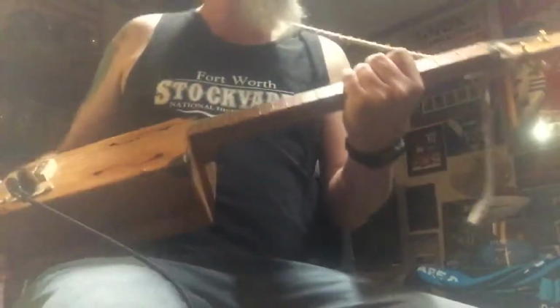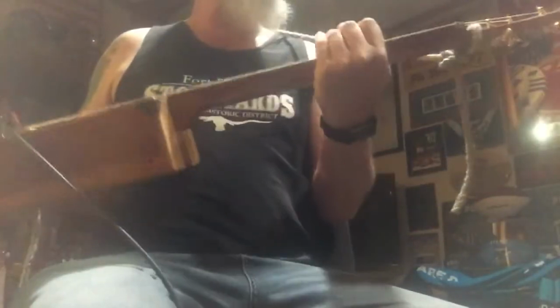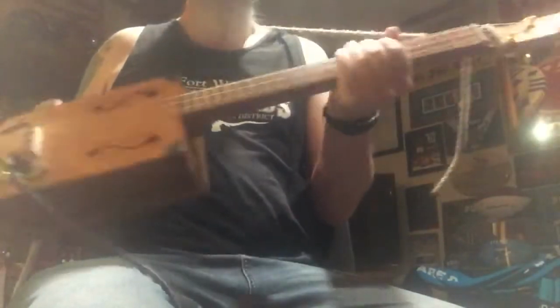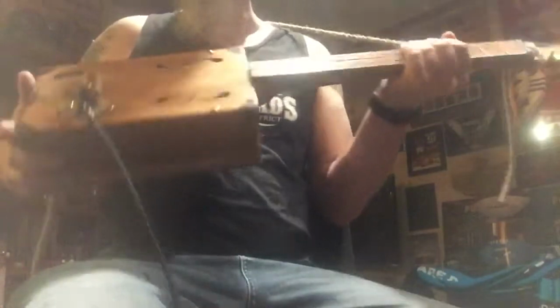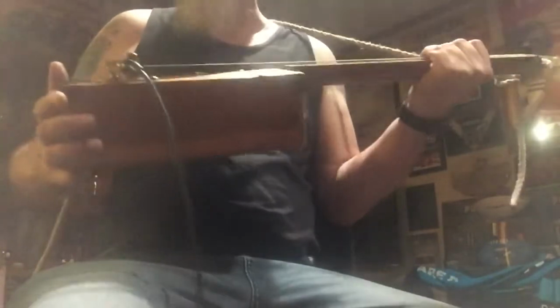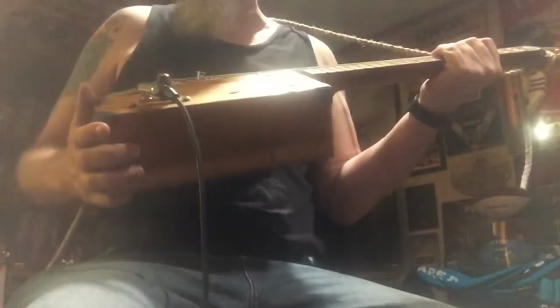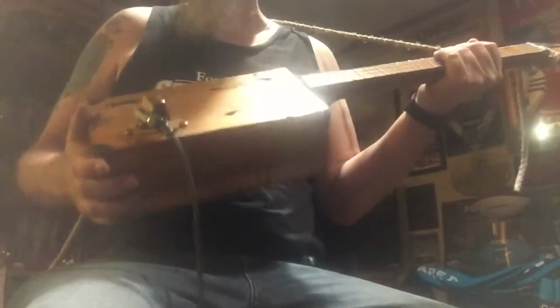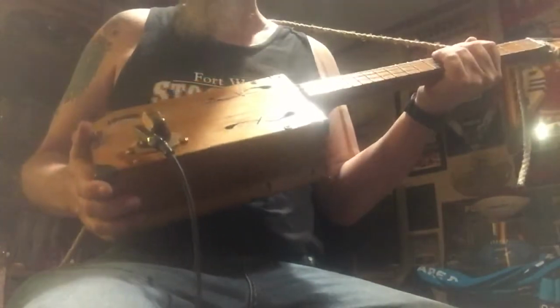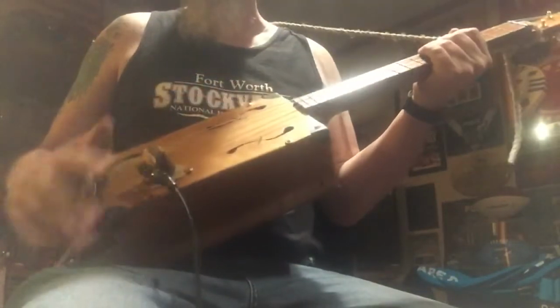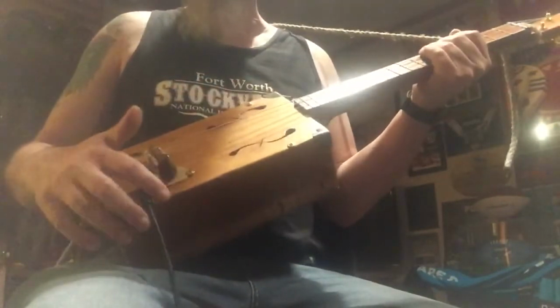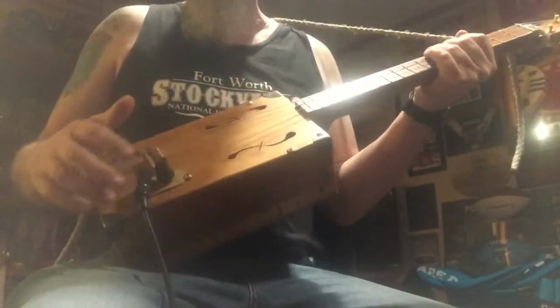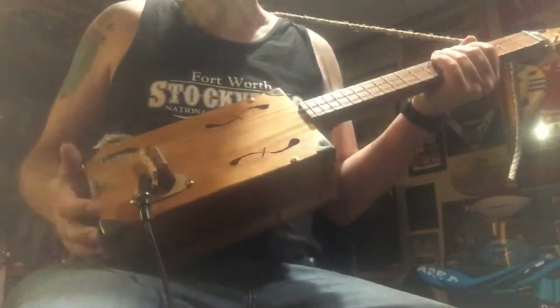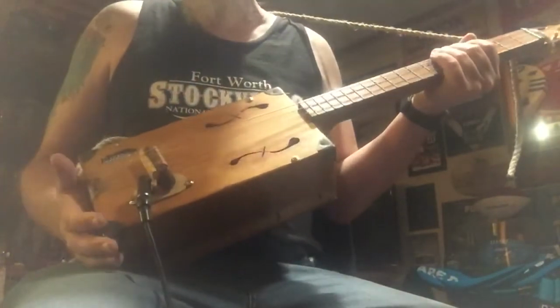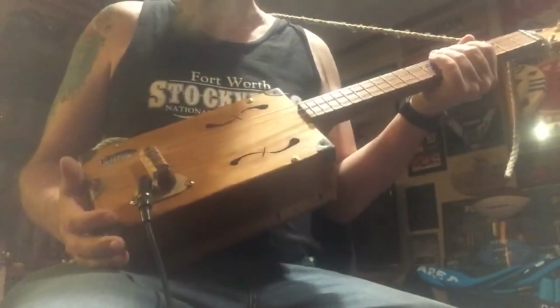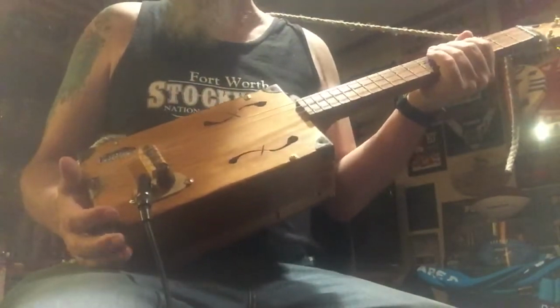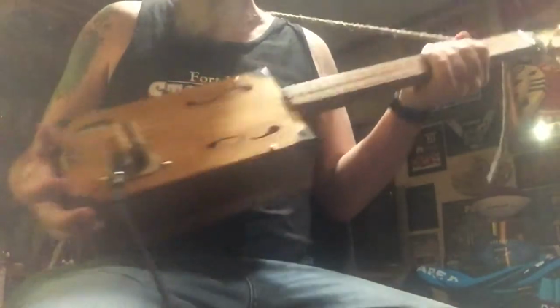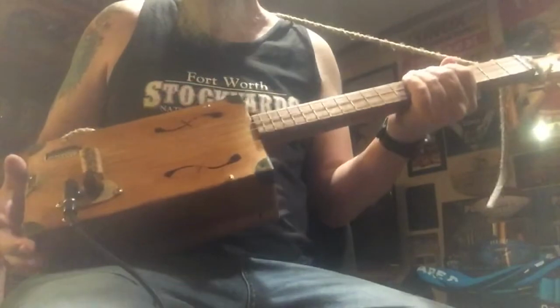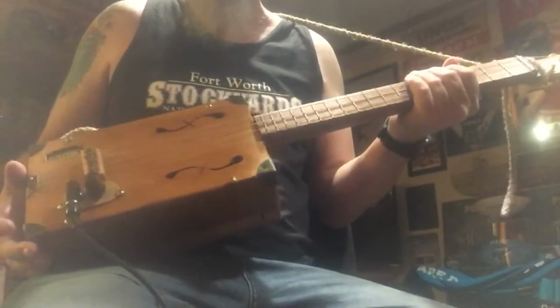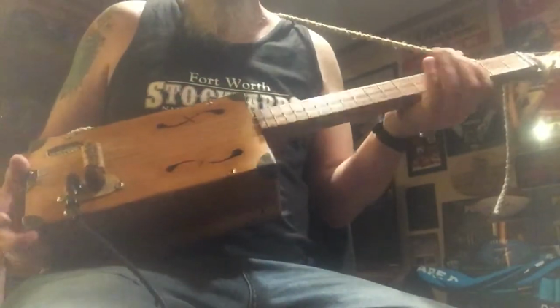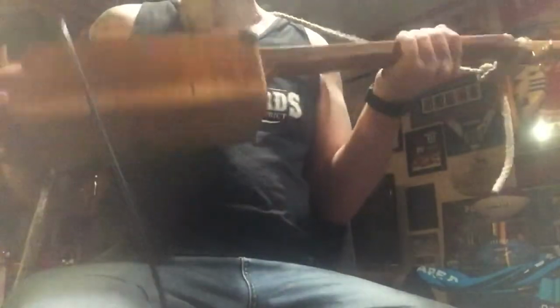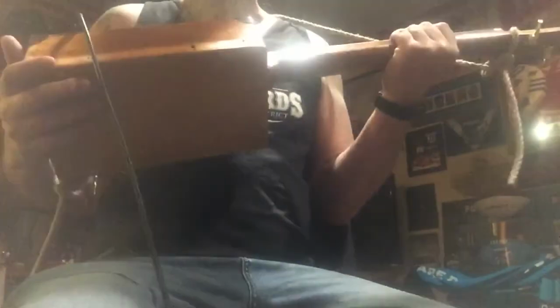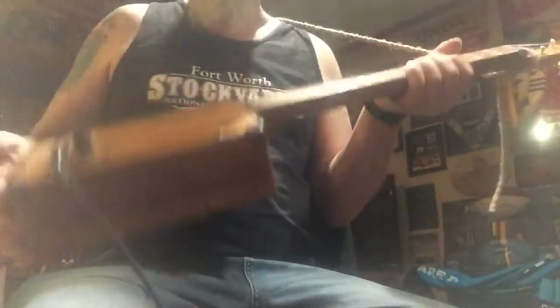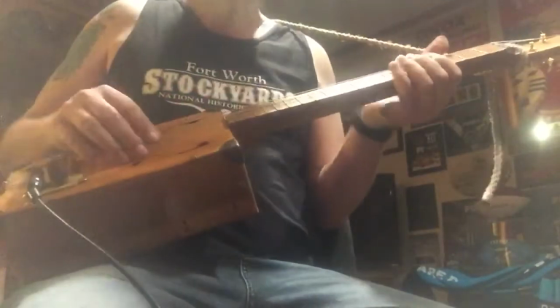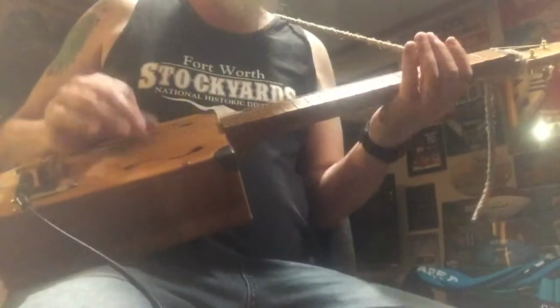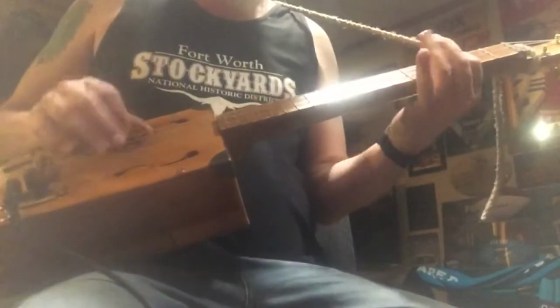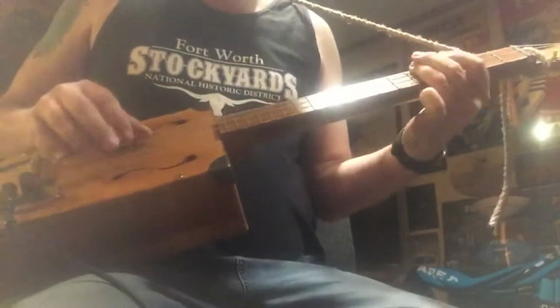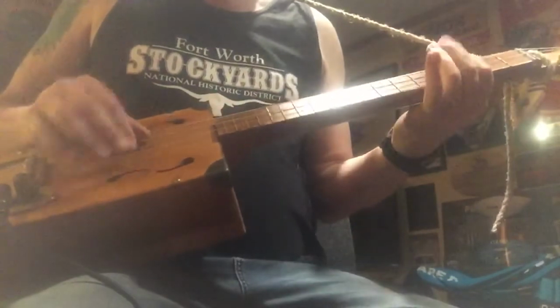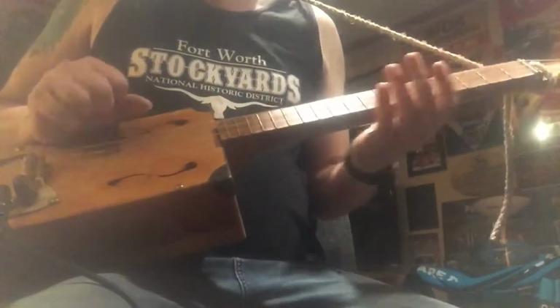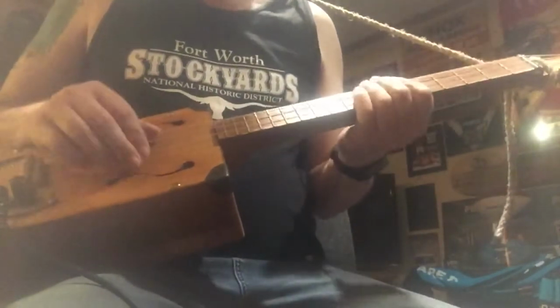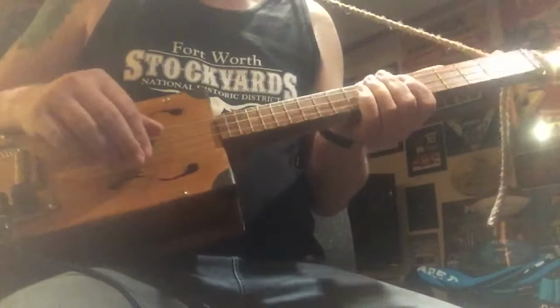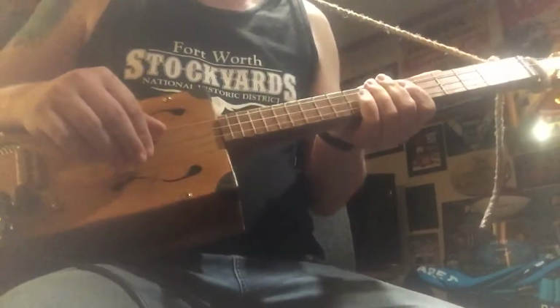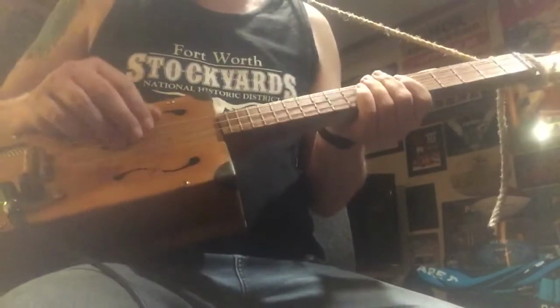It's got a bit heavier strings than I normally have on this scale guitar, but they seem to work alright. So that's pretty much it.